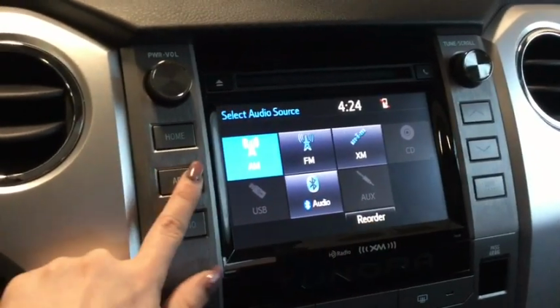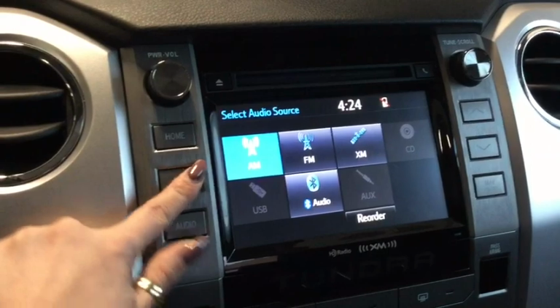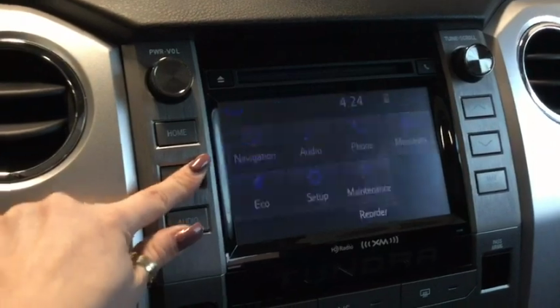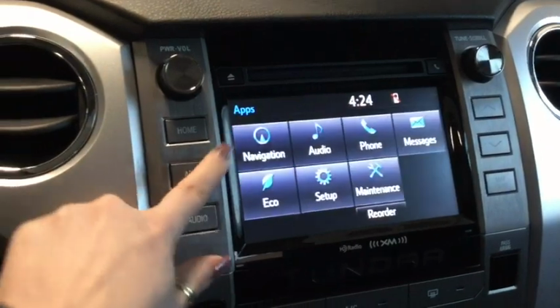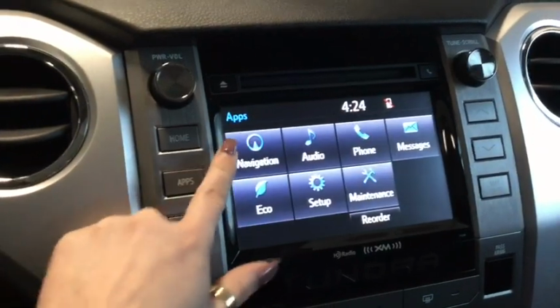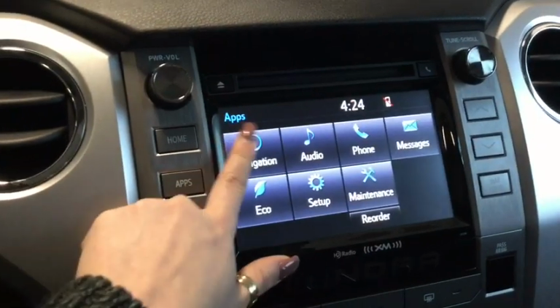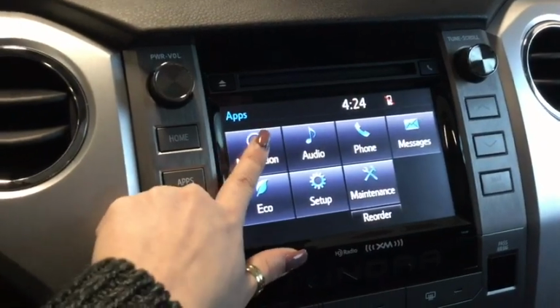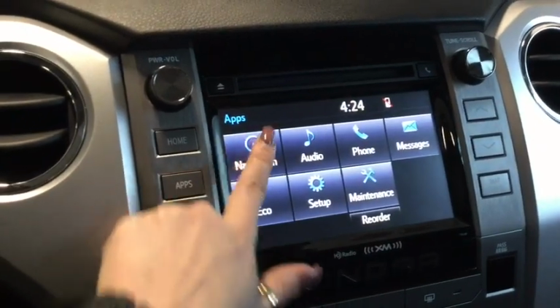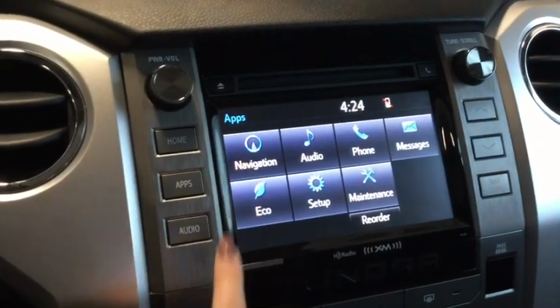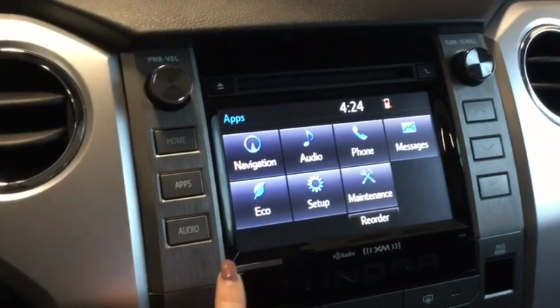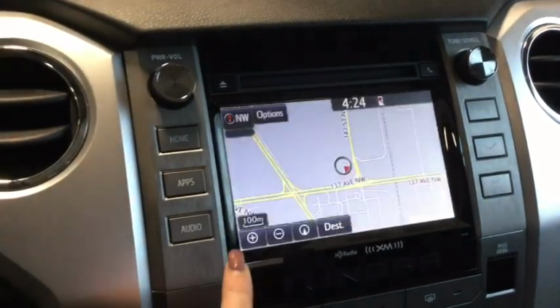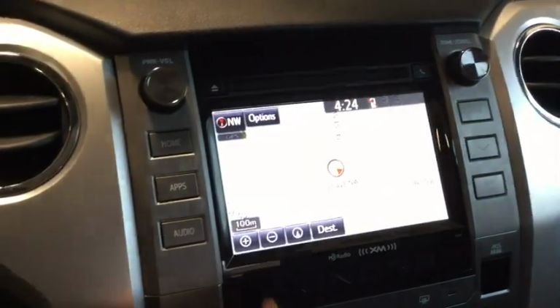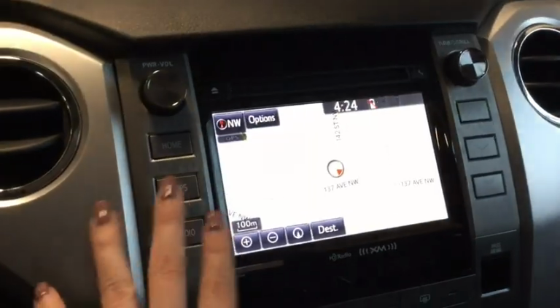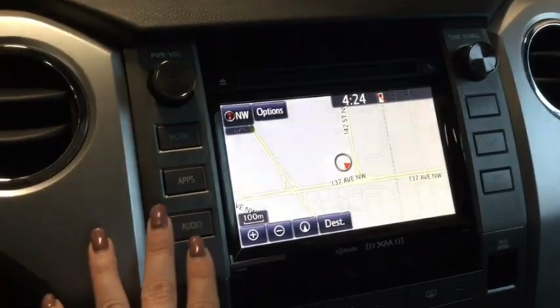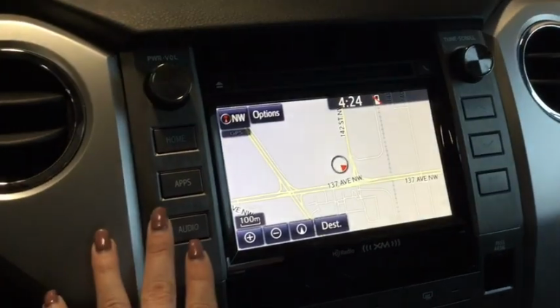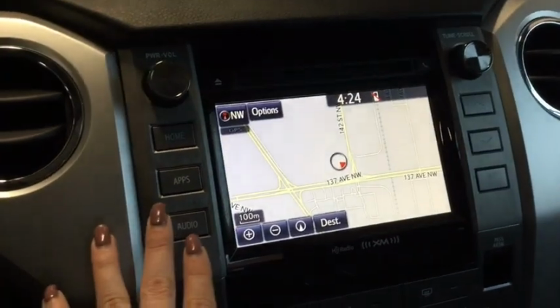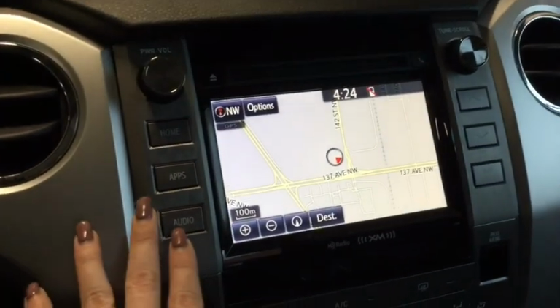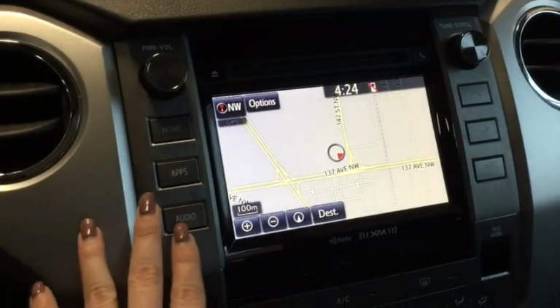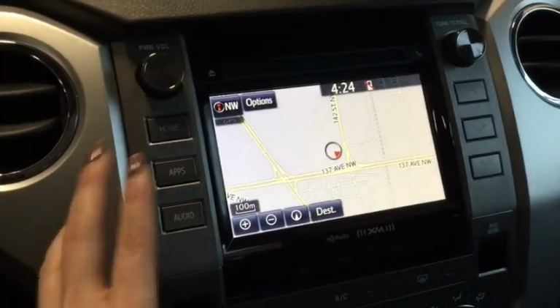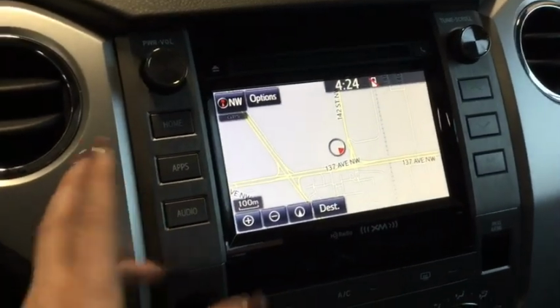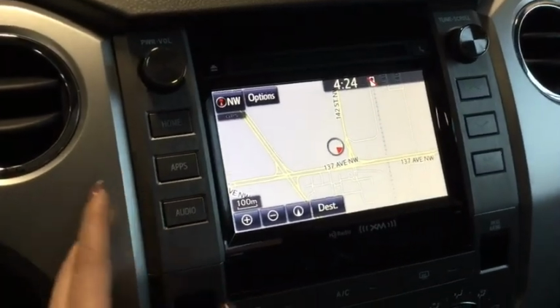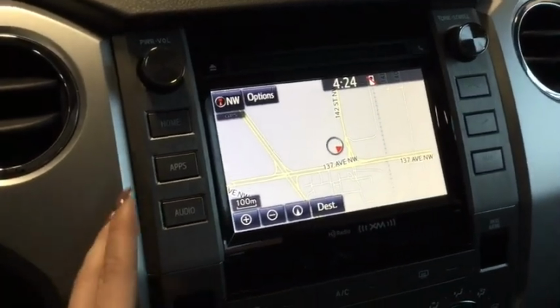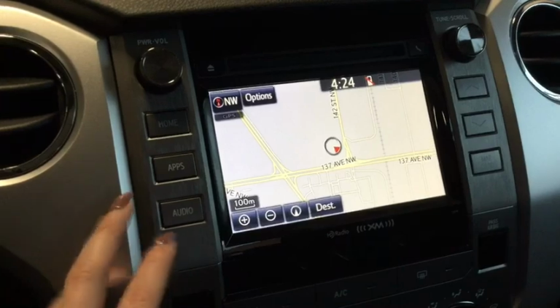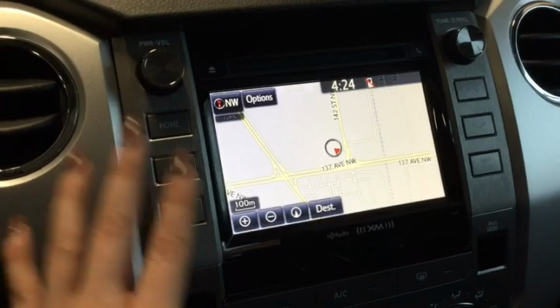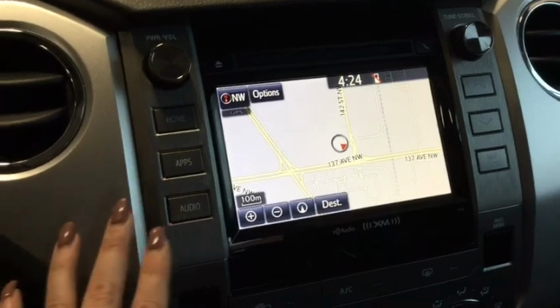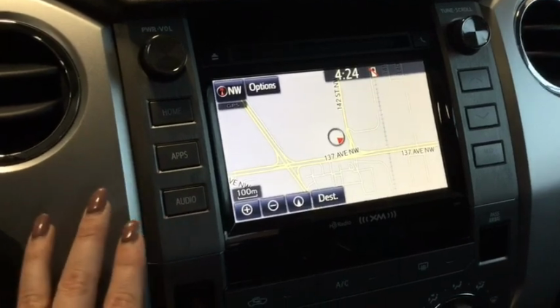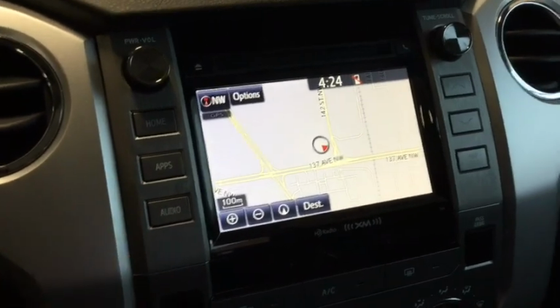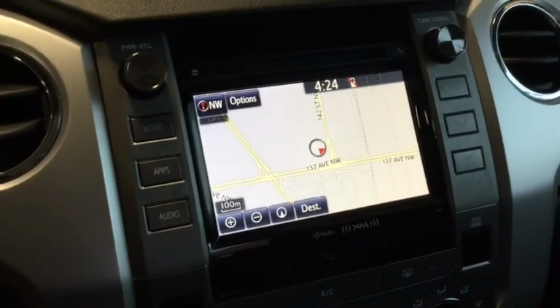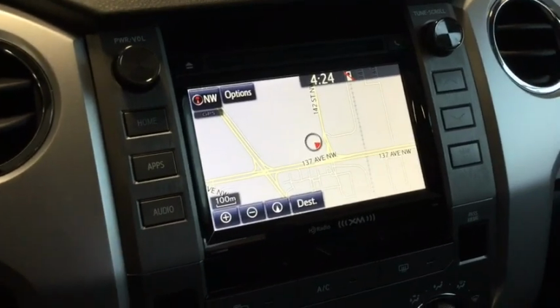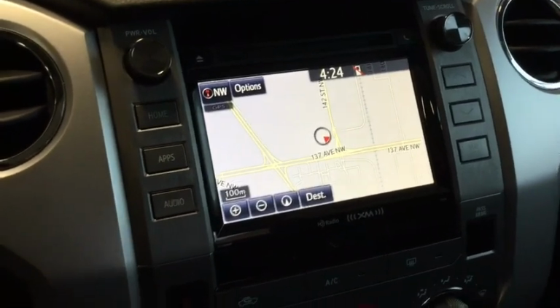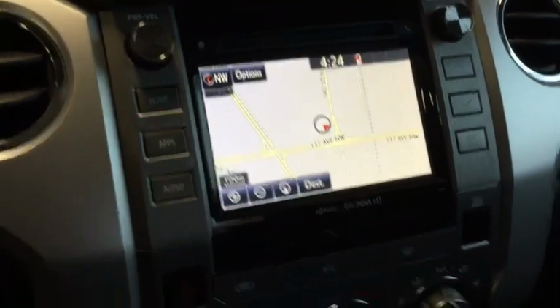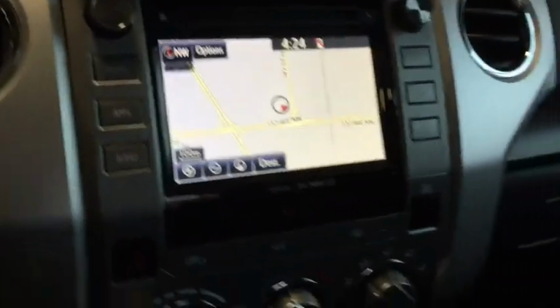In your apps is where you're going to find your navigation system — a really easy system to use. Come on and take it for a test drive, plug in your home address, really user-friendly.